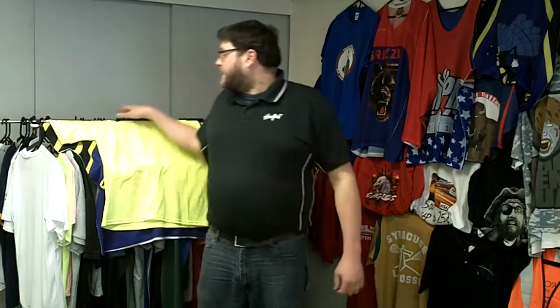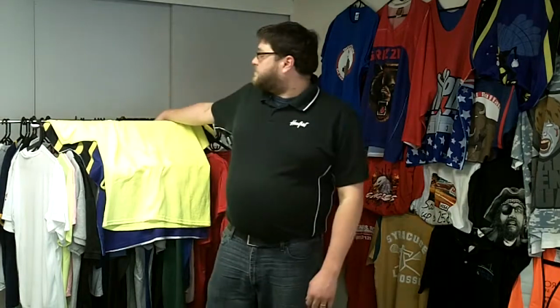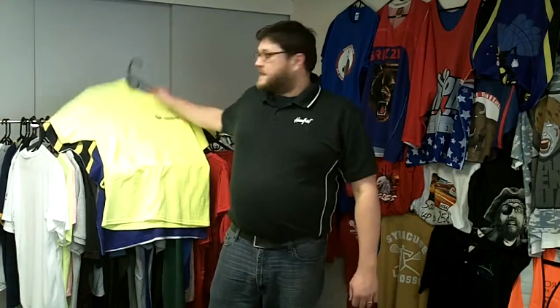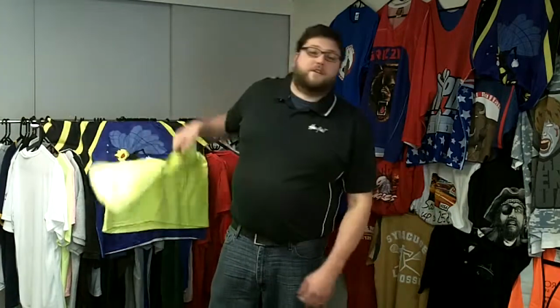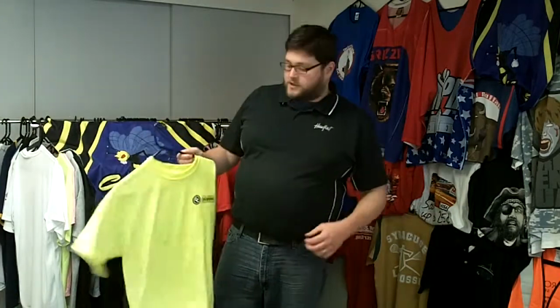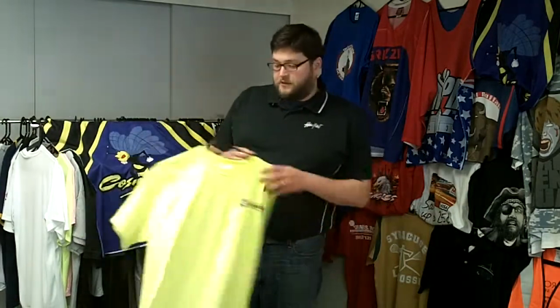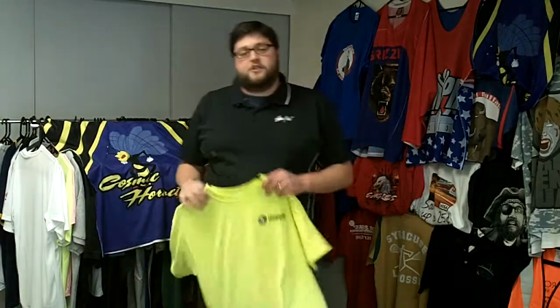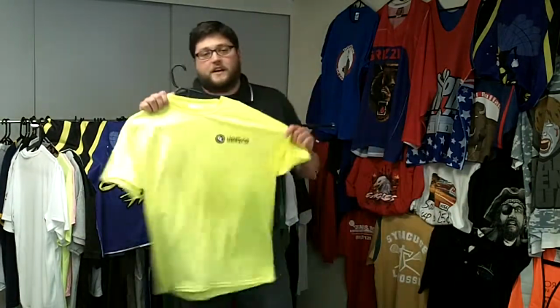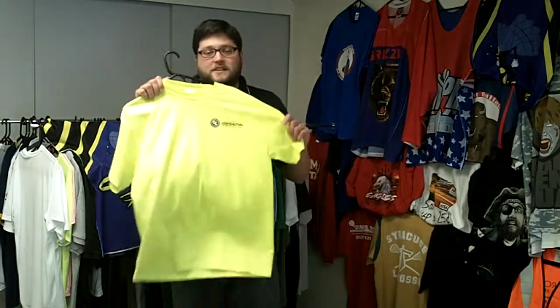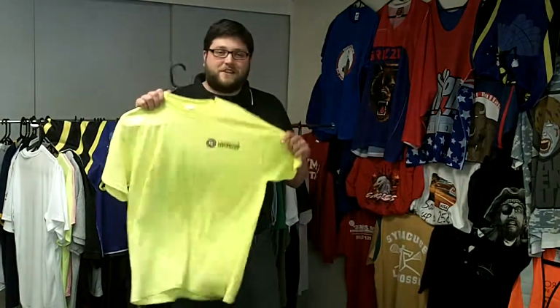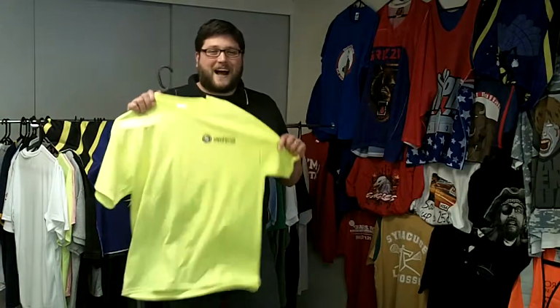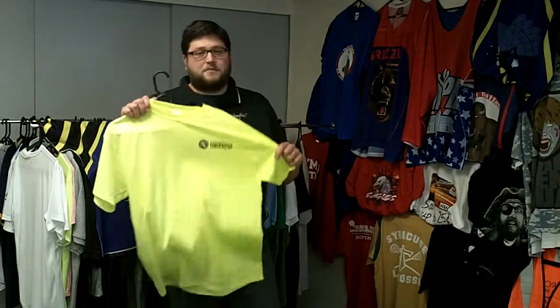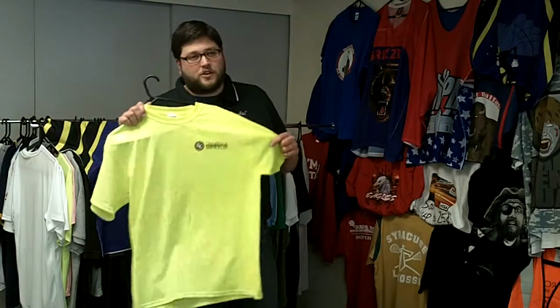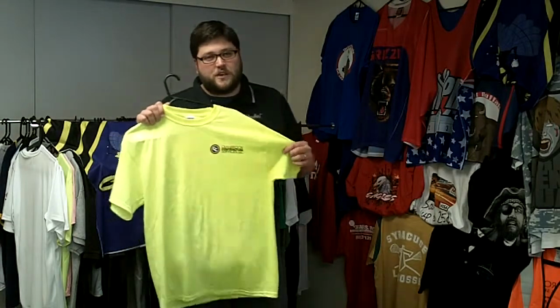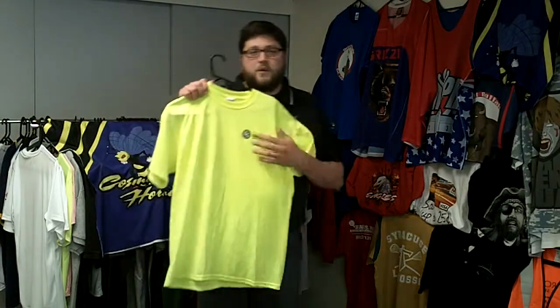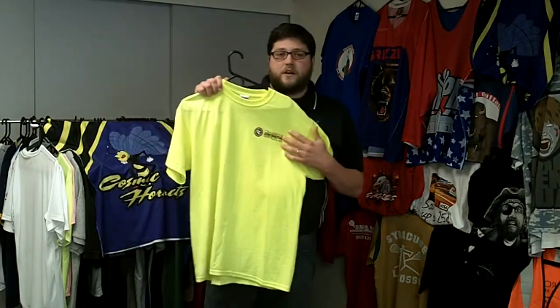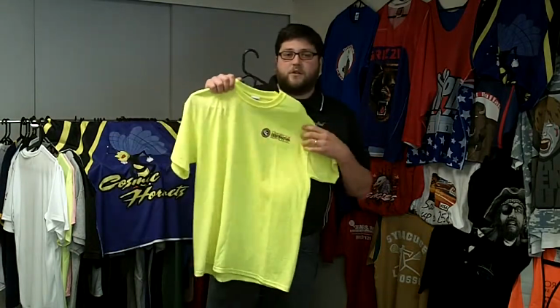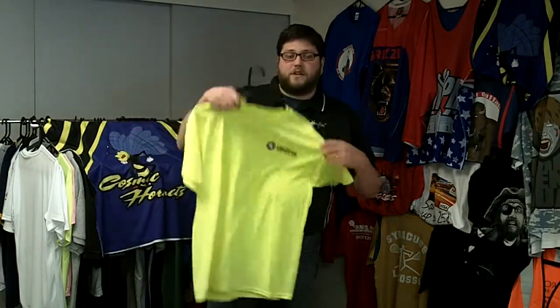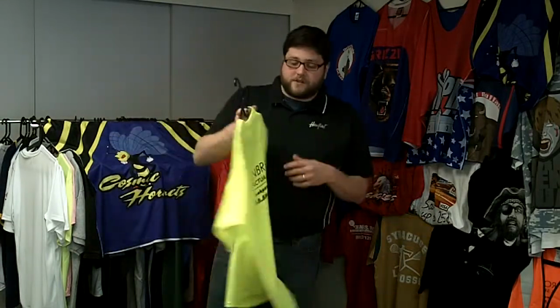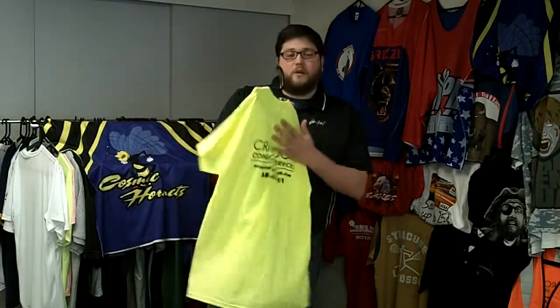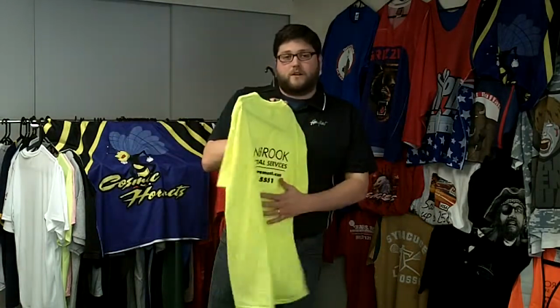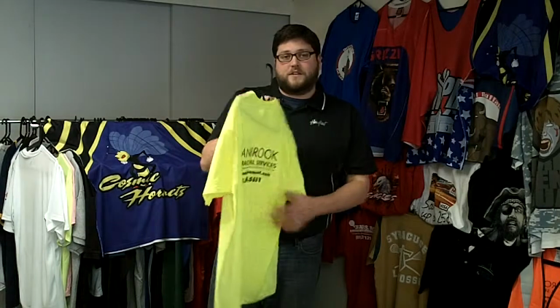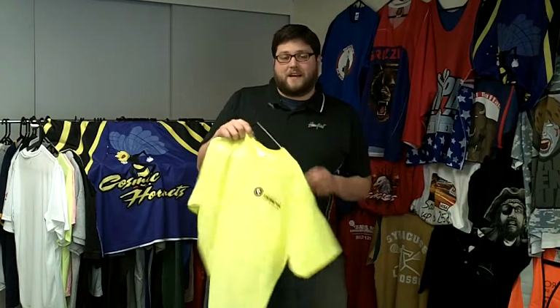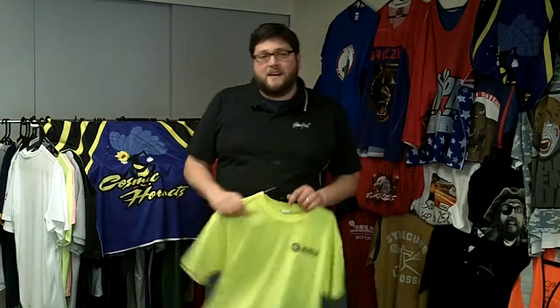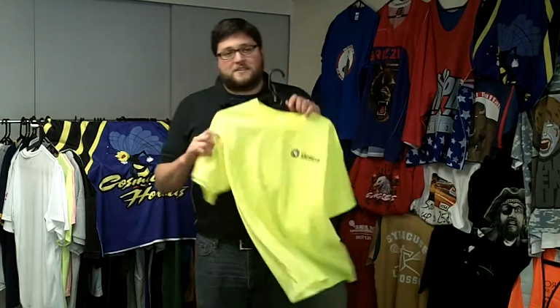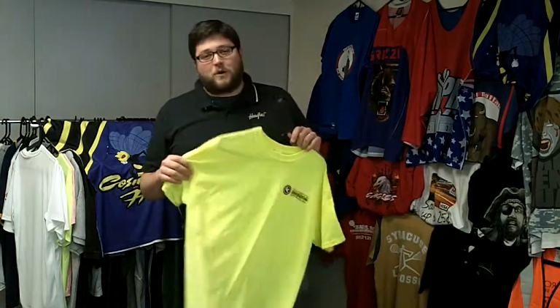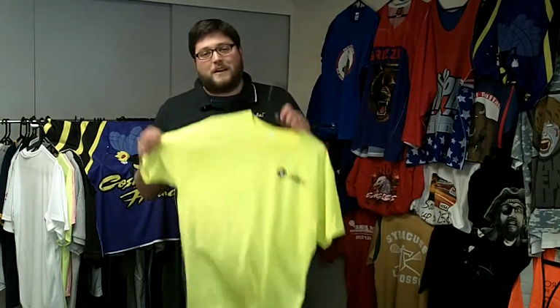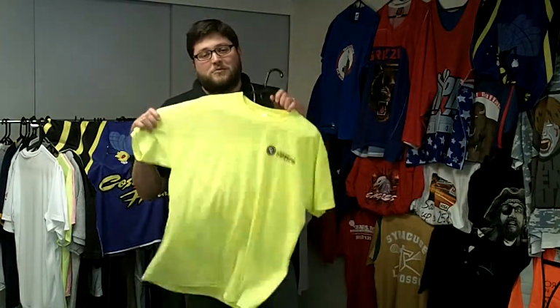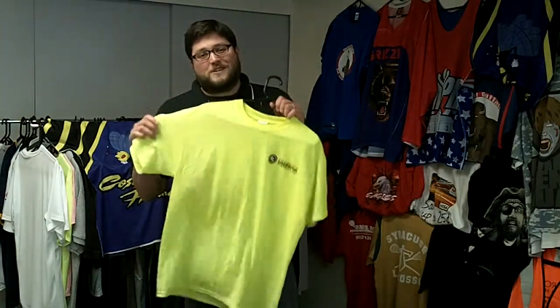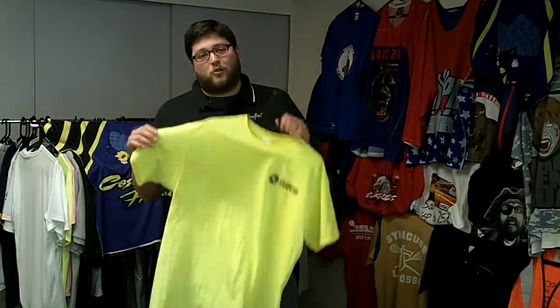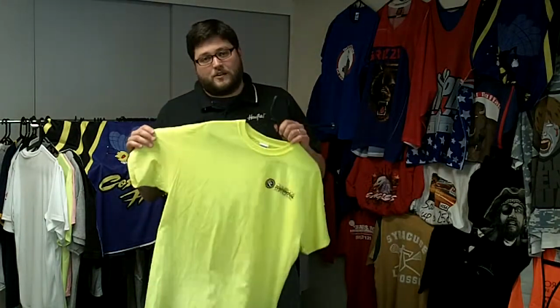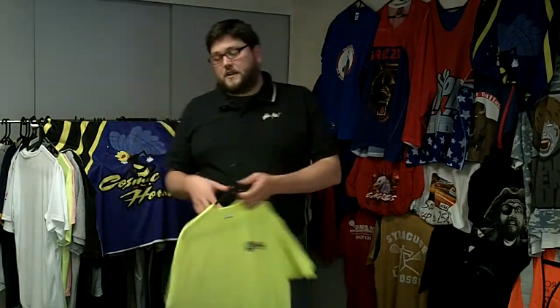I've got a couple examples here I'd like to show you. This is a safety green high-visibility shirt with a three-color logo print on the front and a one-color print on the back. This is affordable, and it makes your employees look great on the job site.